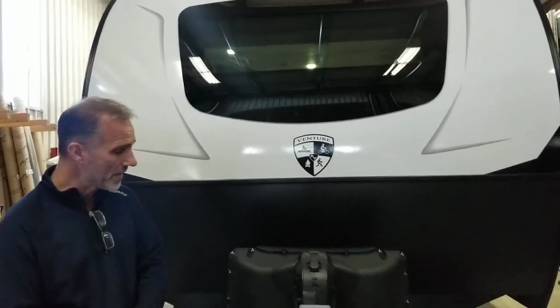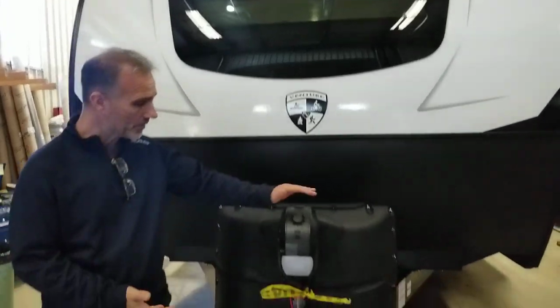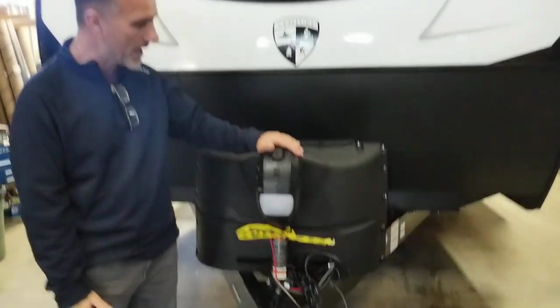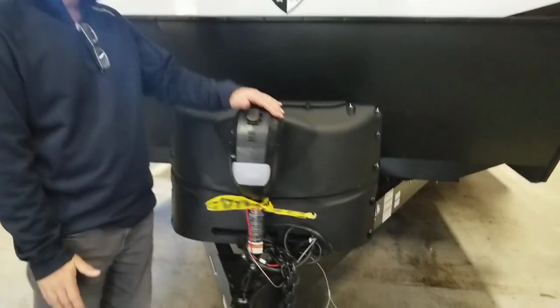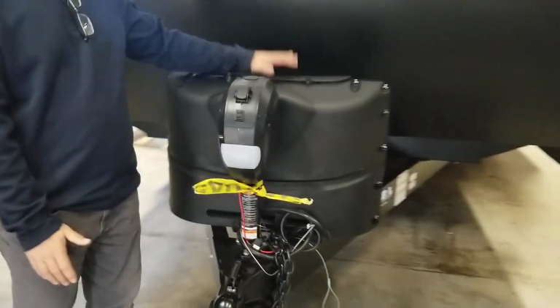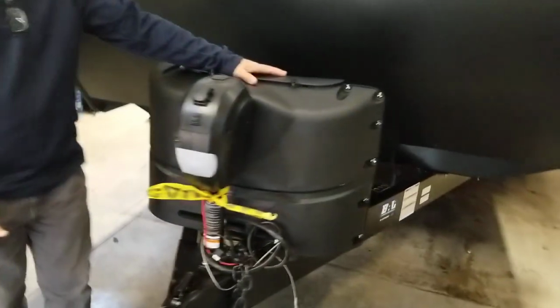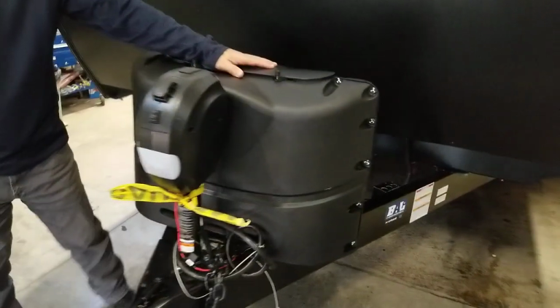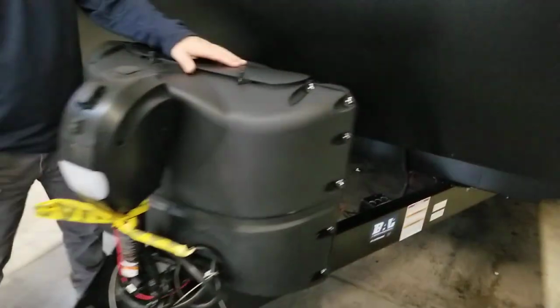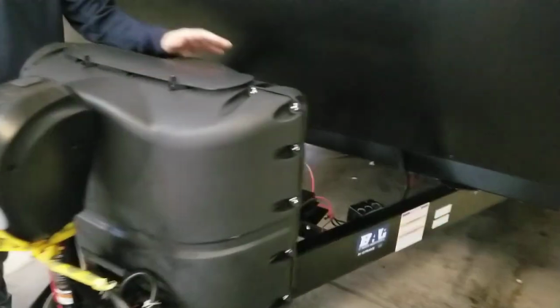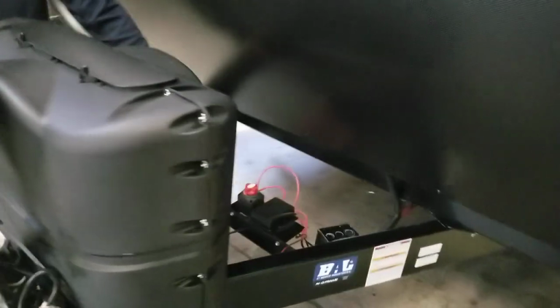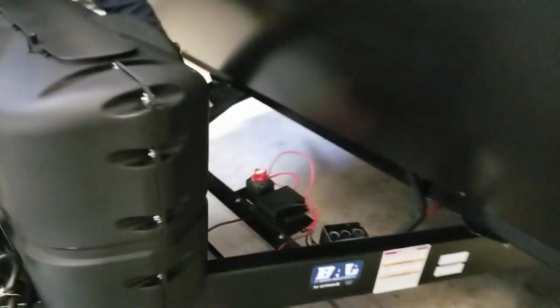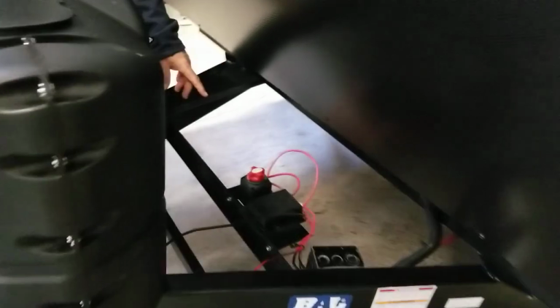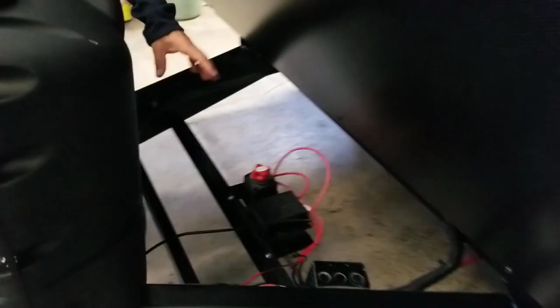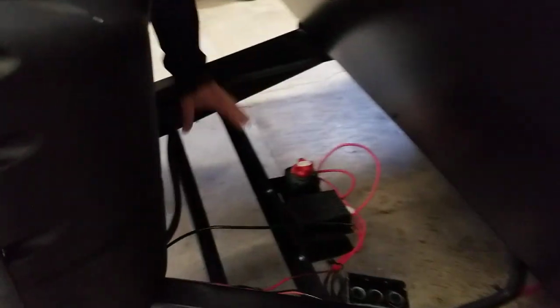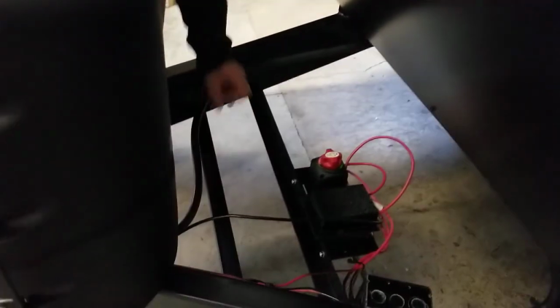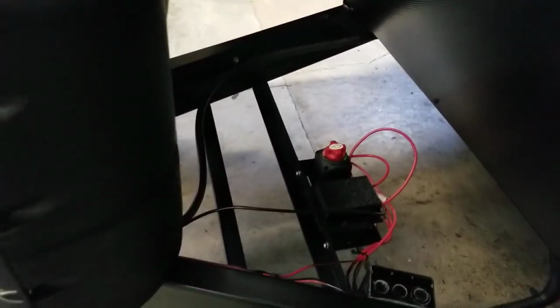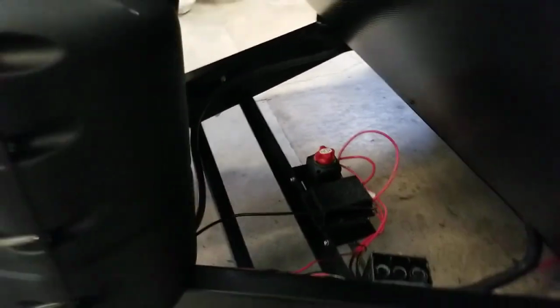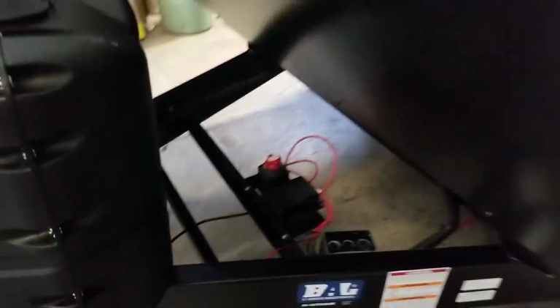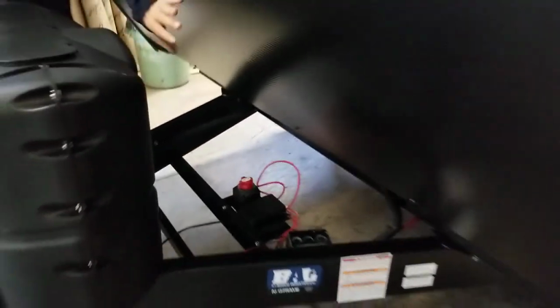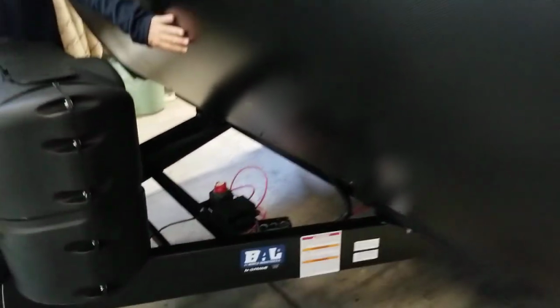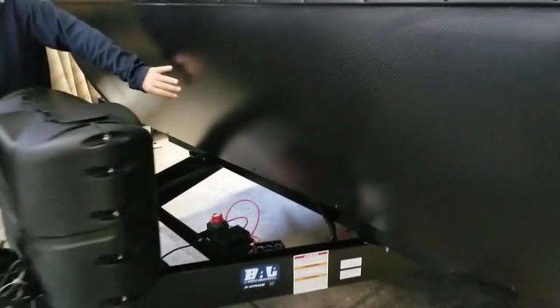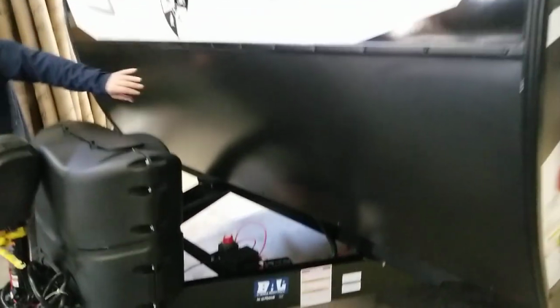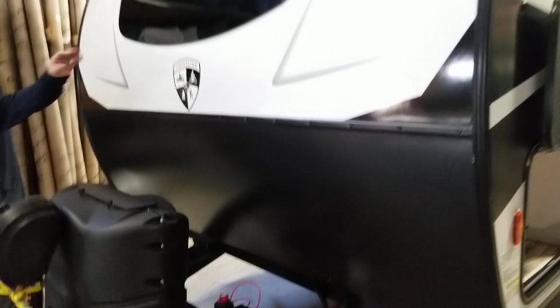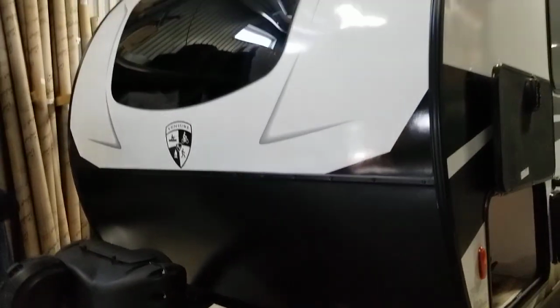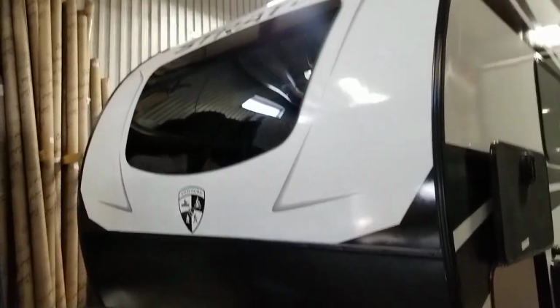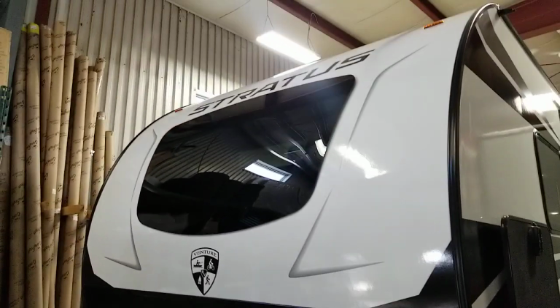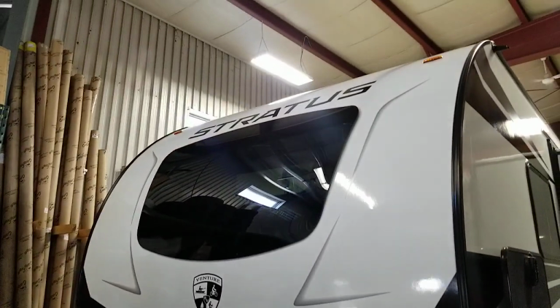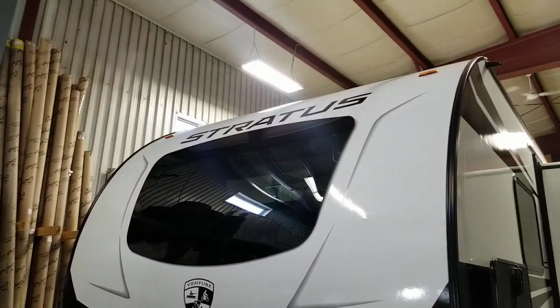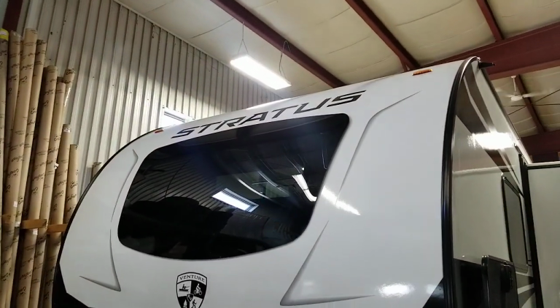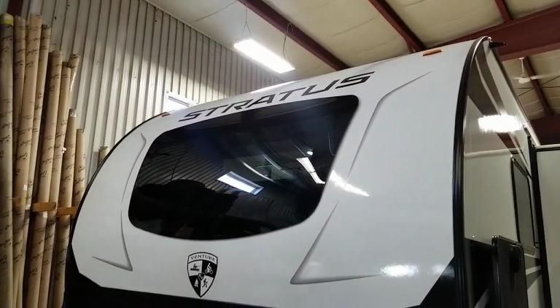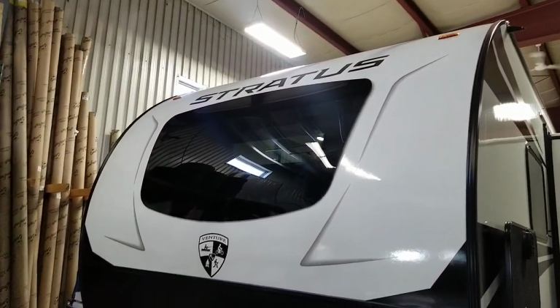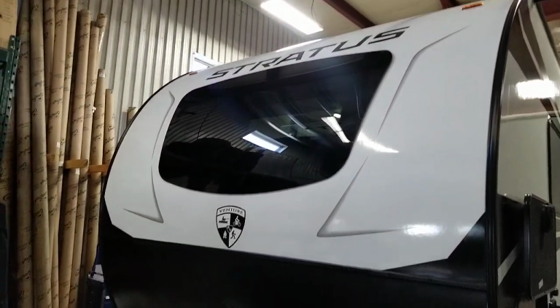At the front, electric tongue jacks, get your propane tanks right here behind, battery disconnect — this is where your battery box and battery will come. There's a nice stone guard, brand new windows a couple years ago — really like that, customers really like that.